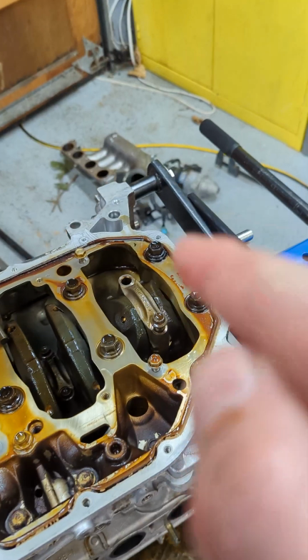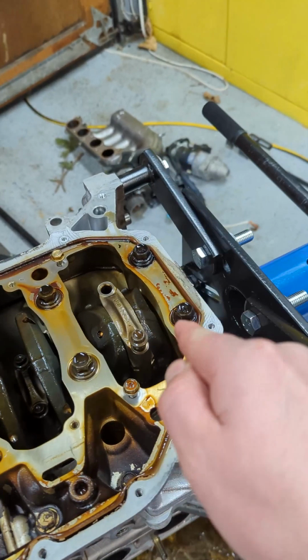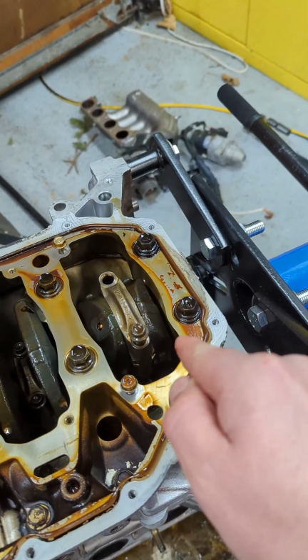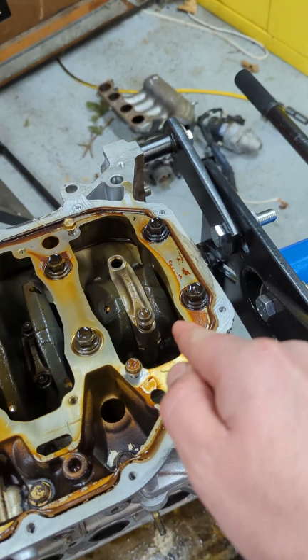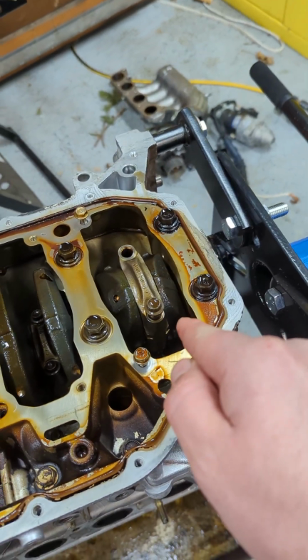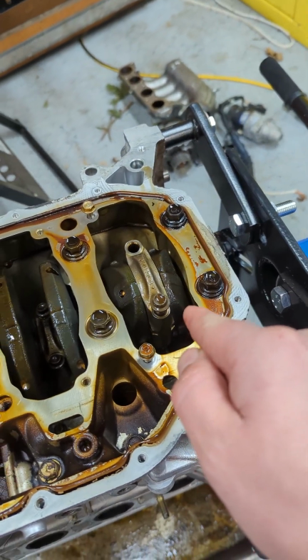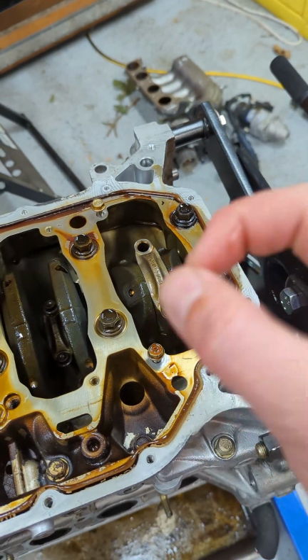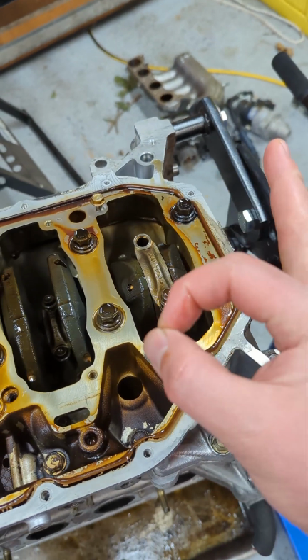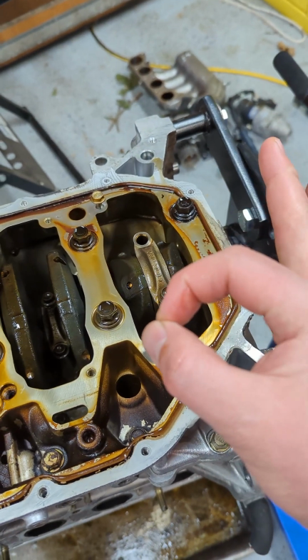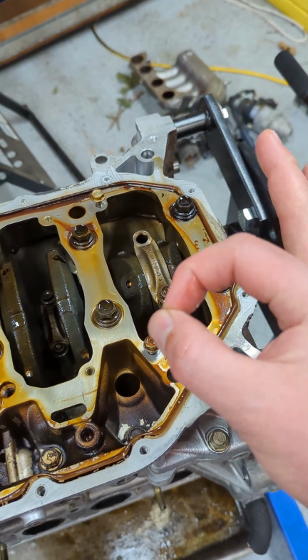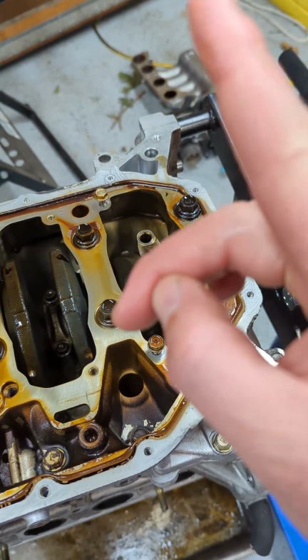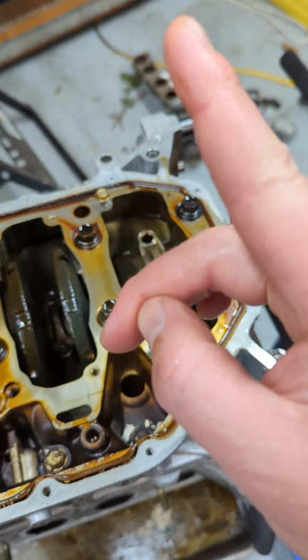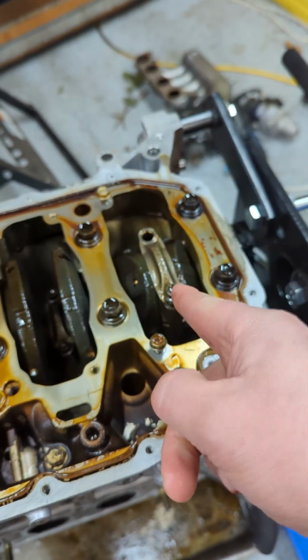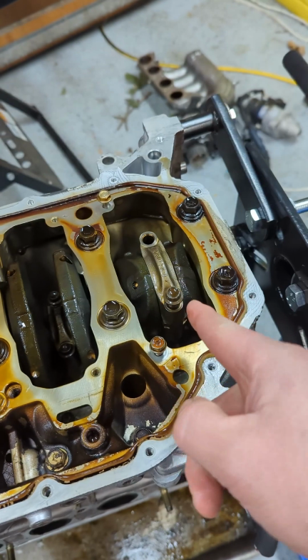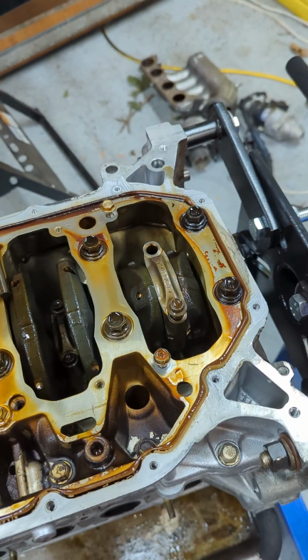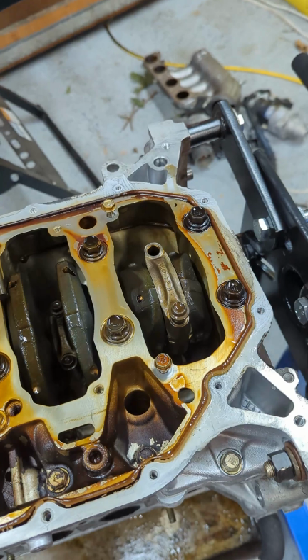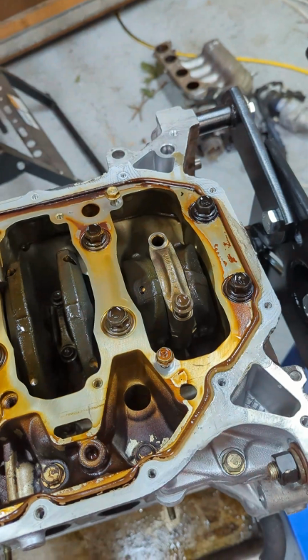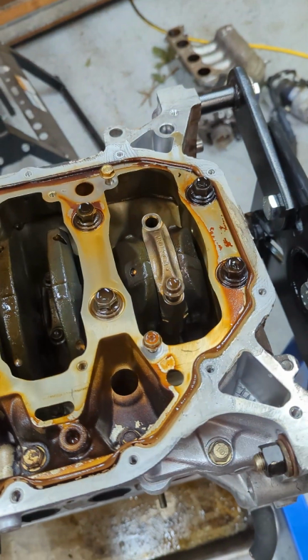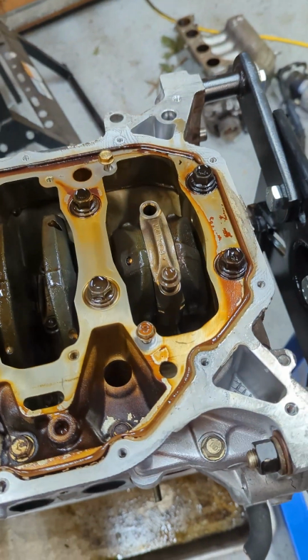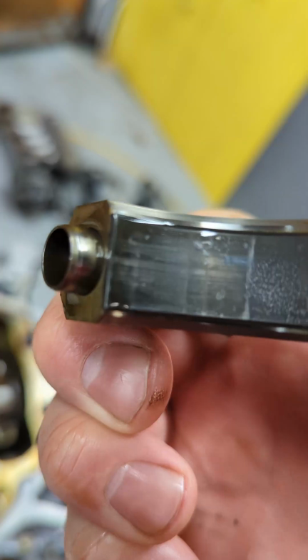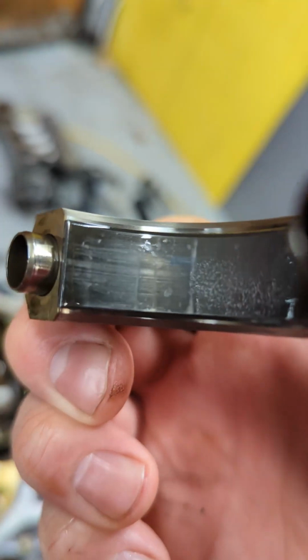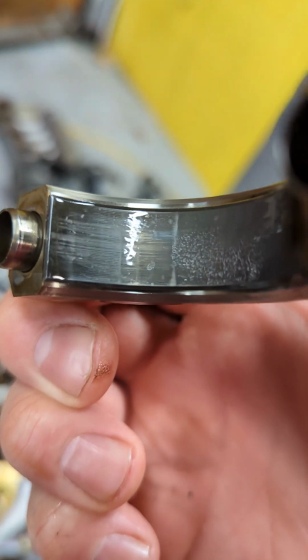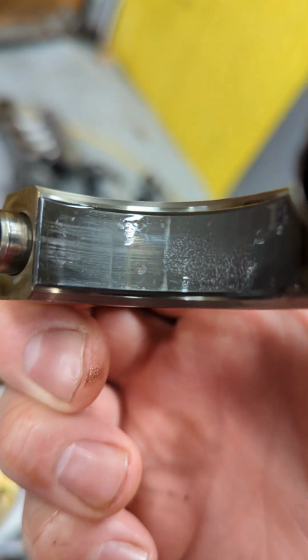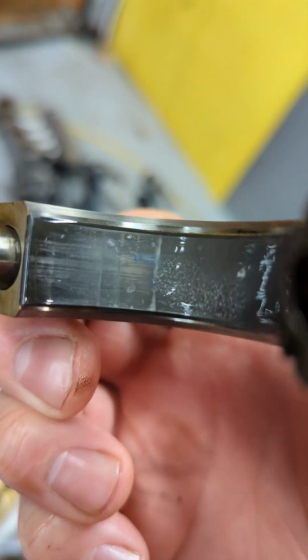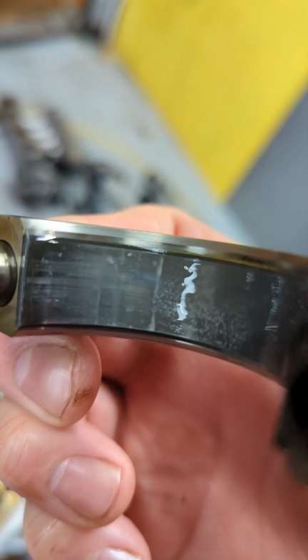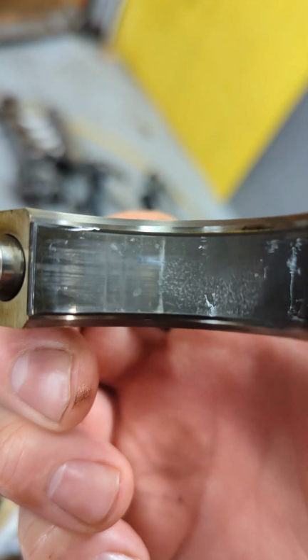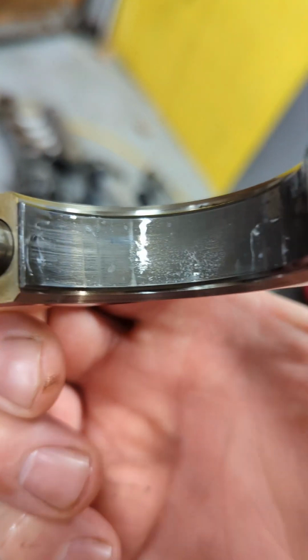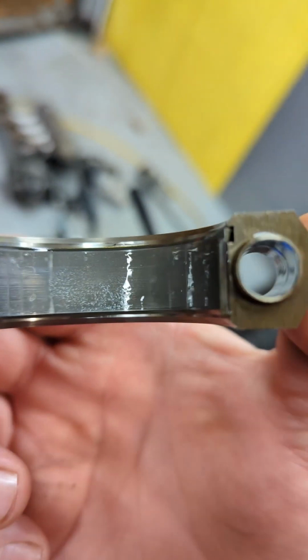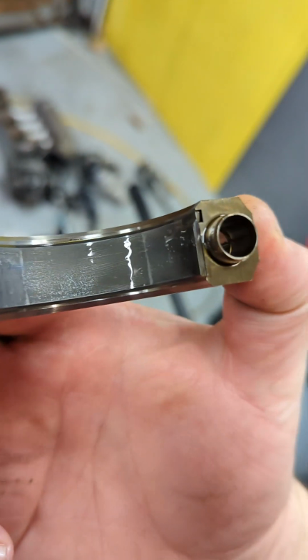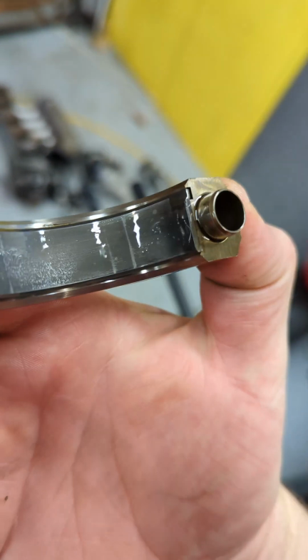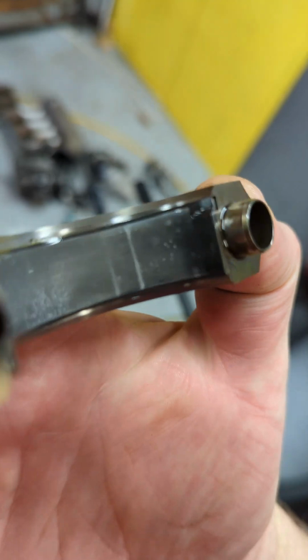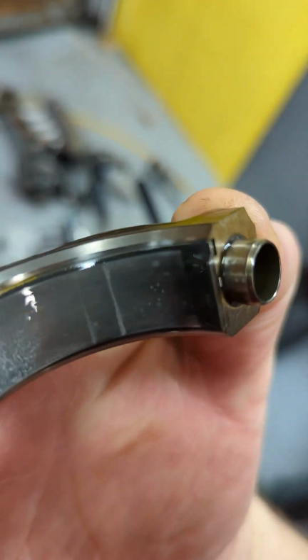We're going to pull a rod cap off of this thing just to take a look at the bearings, and we're going to put a plasti gauge in there to see what the bearing gaps are at. I can see a little light wear into the coatings.